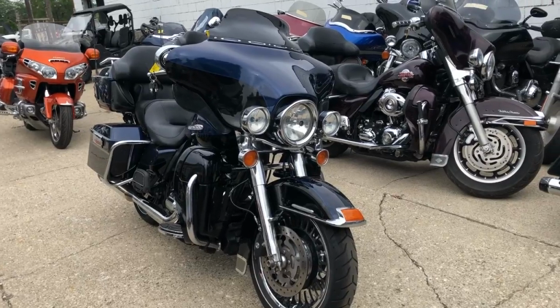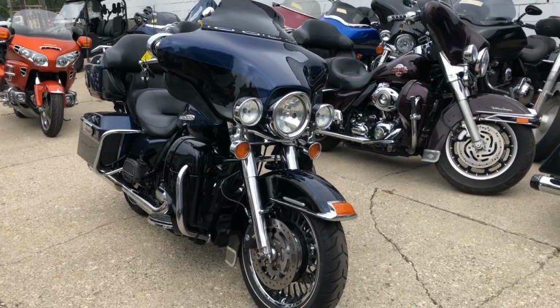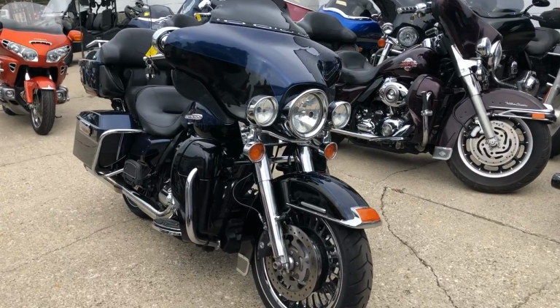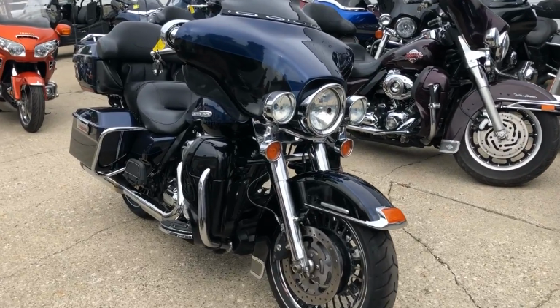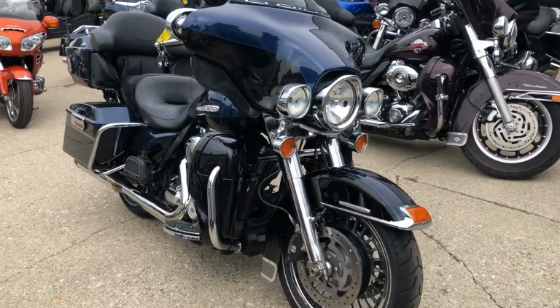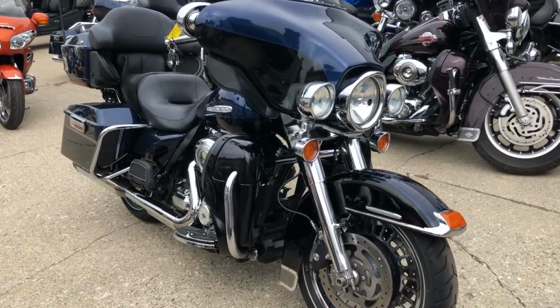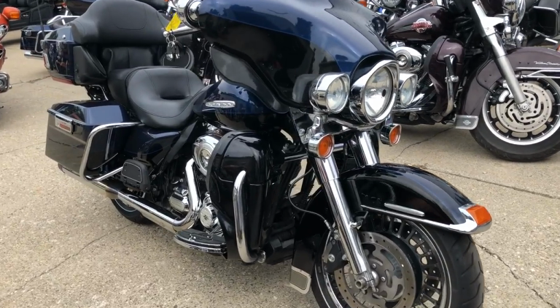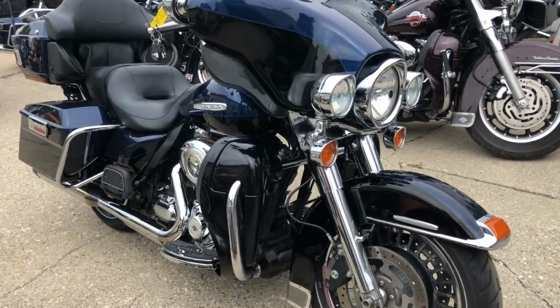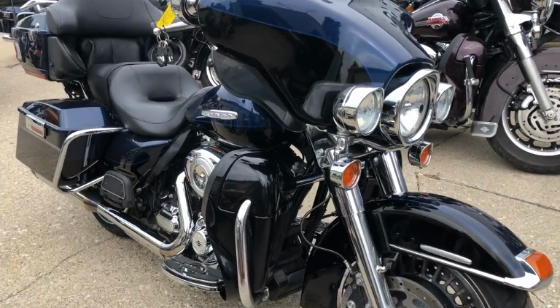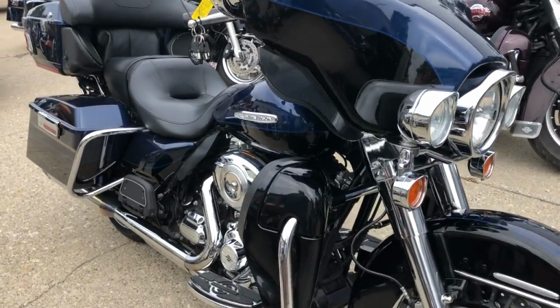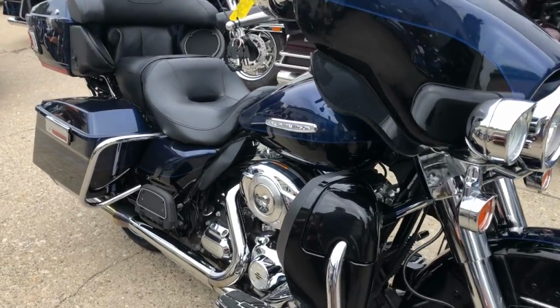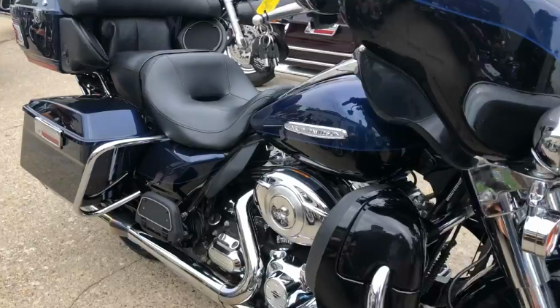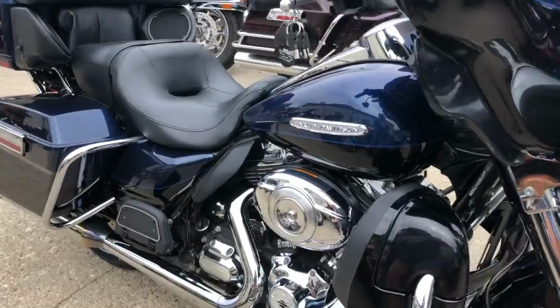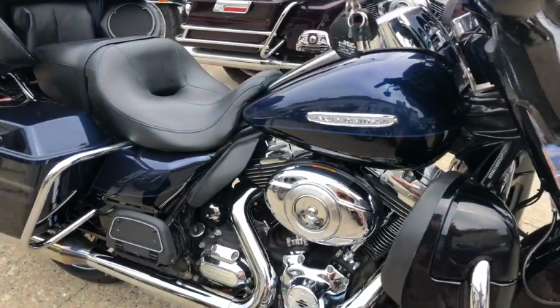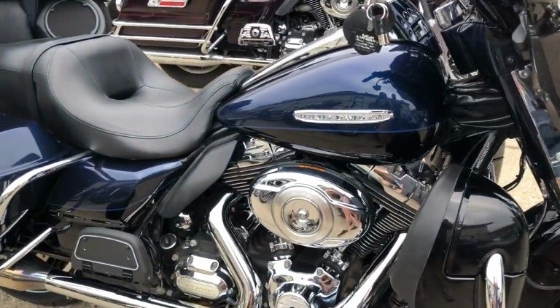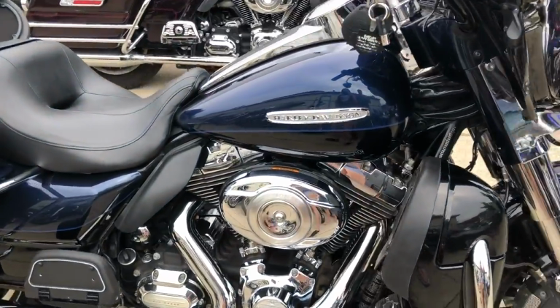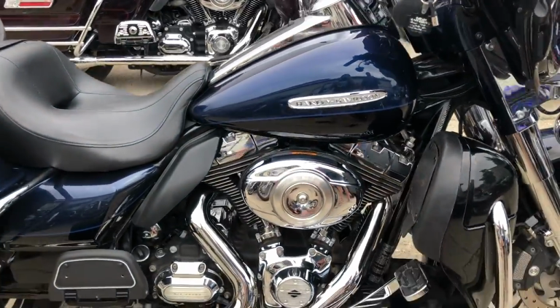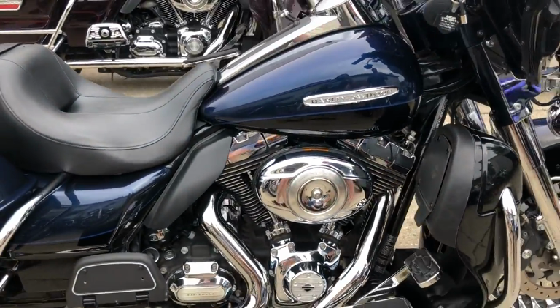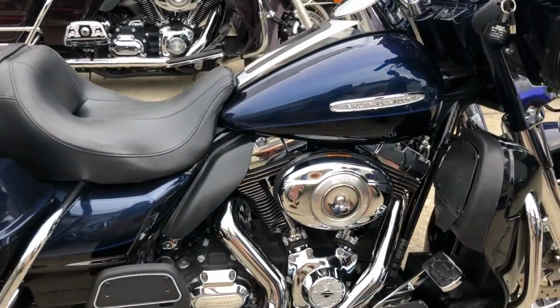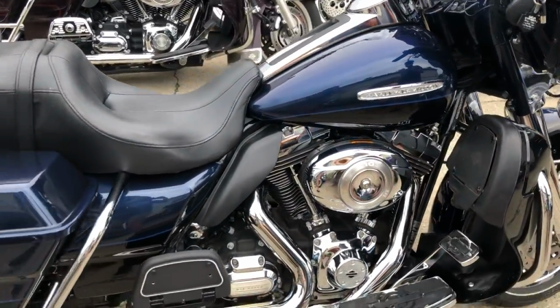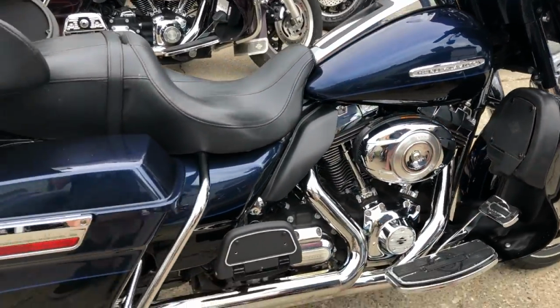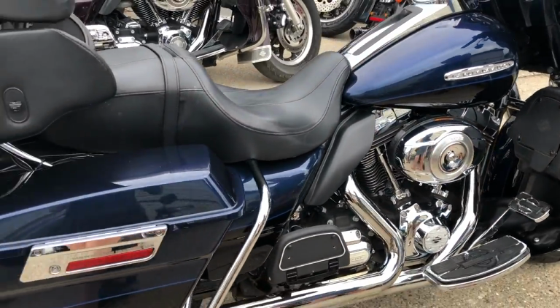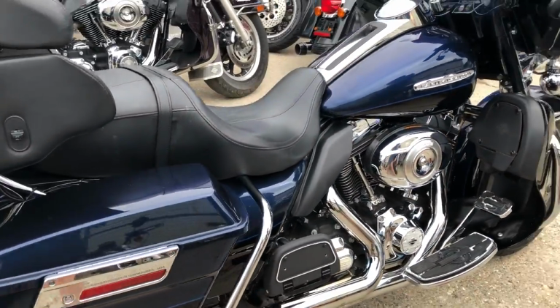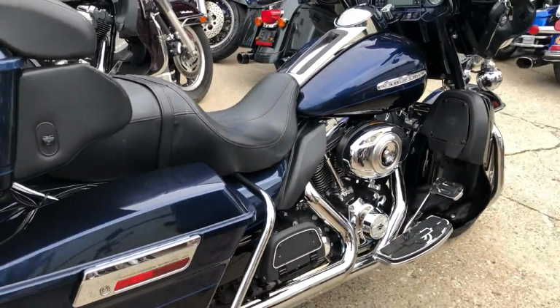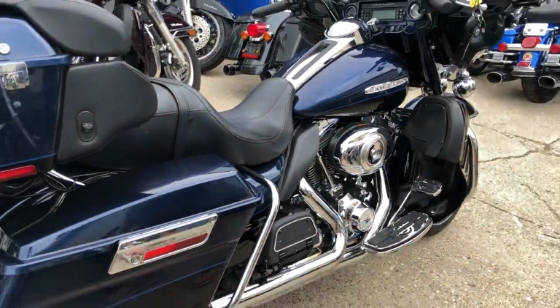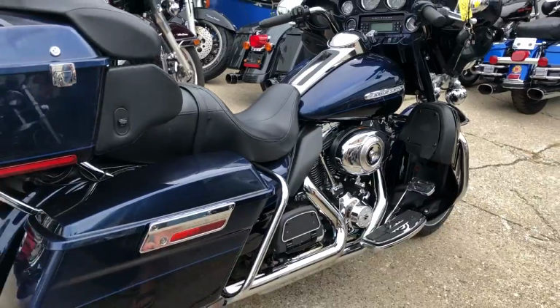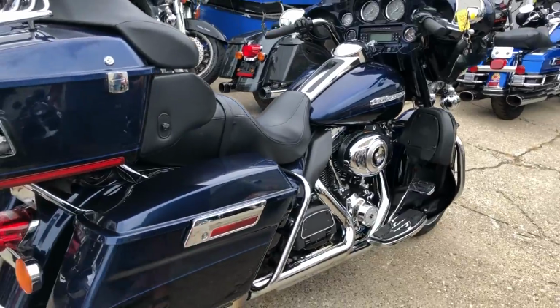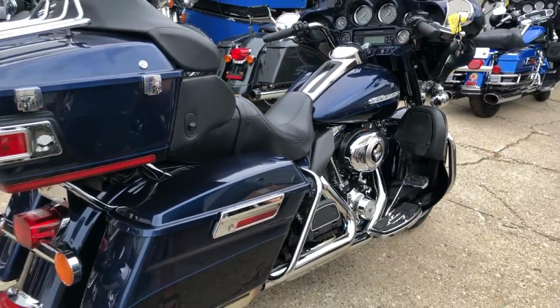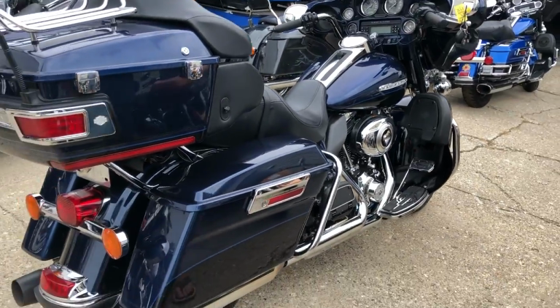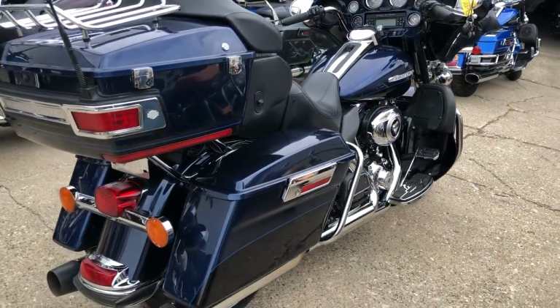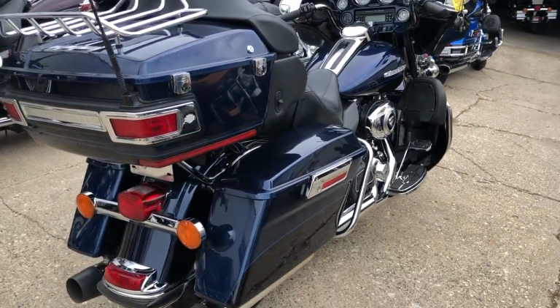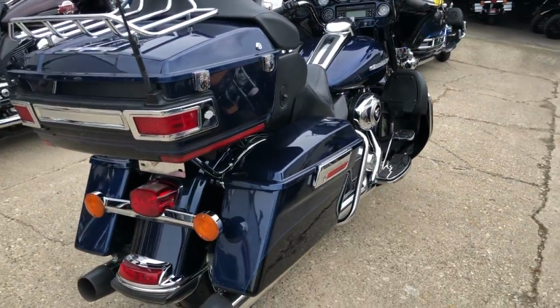Hey guys, thanks for taking a second to check out Approval Power Sports and our over 600 used motorcycles for sale. This one here is an Ultra Limited Electric Glide with the big blue pearl and vivid black two-tone paint.